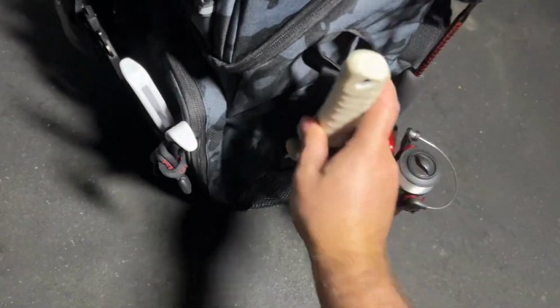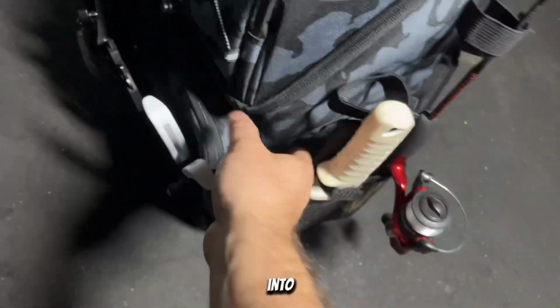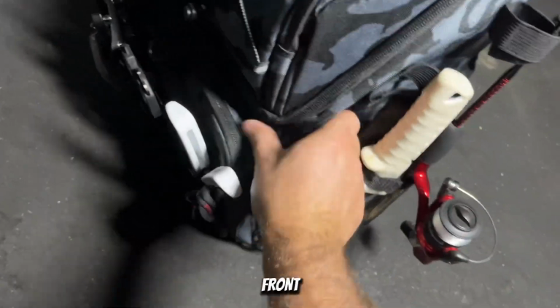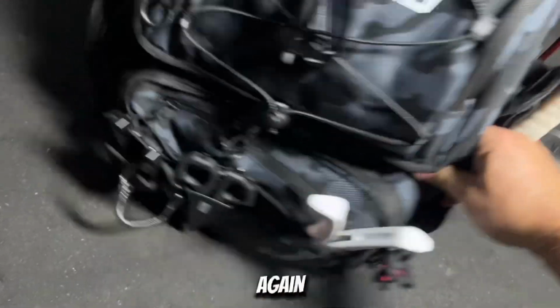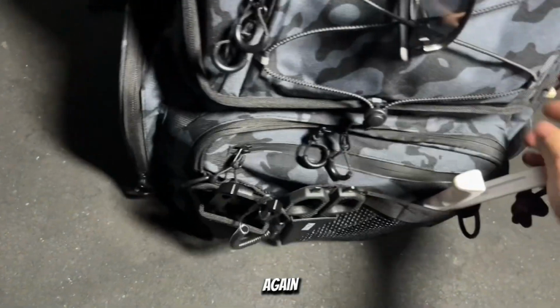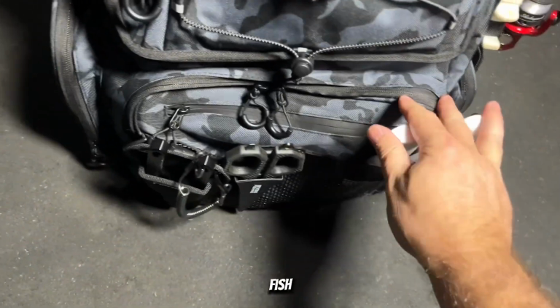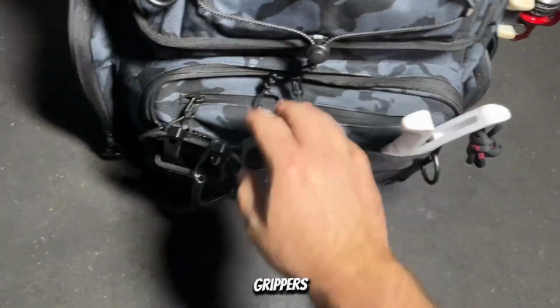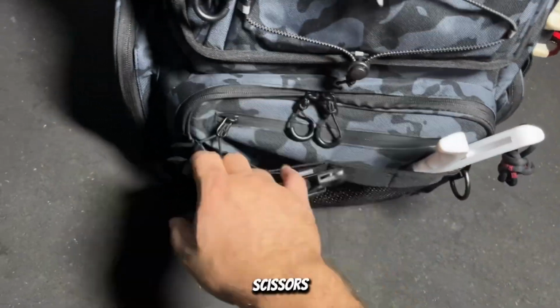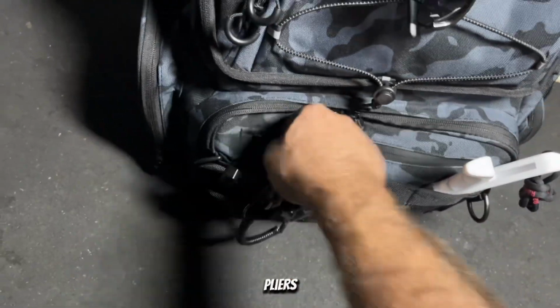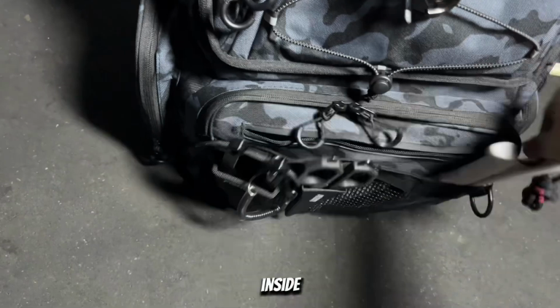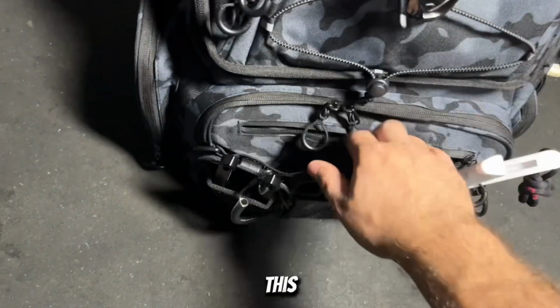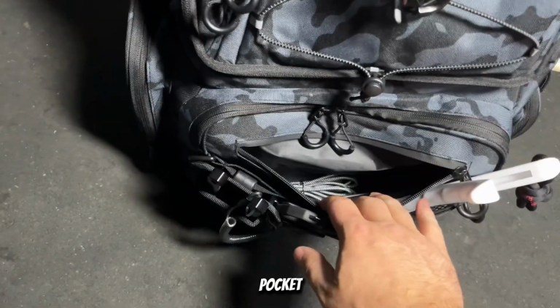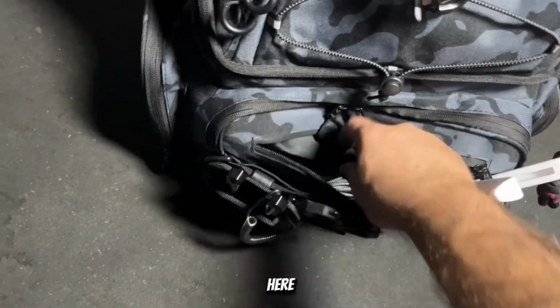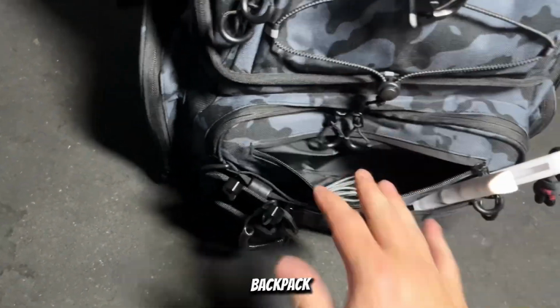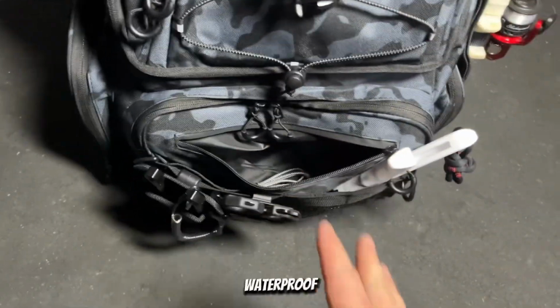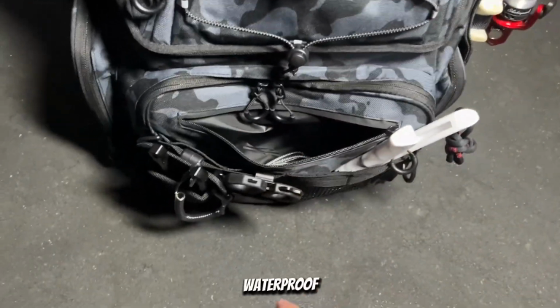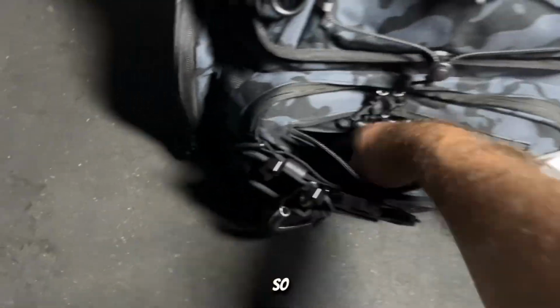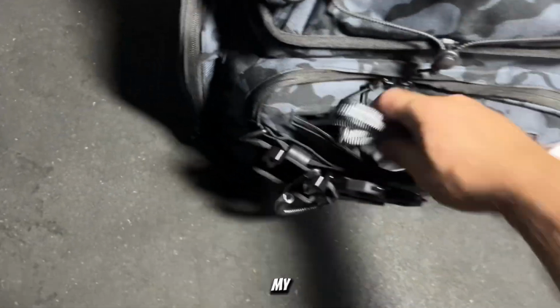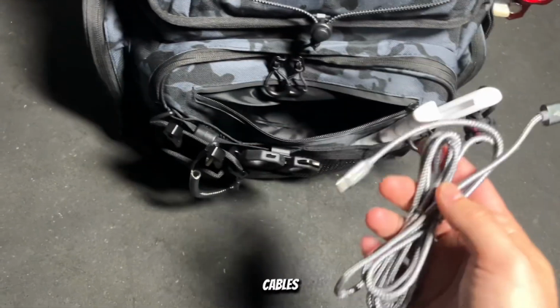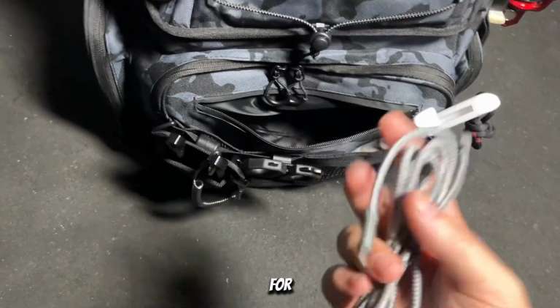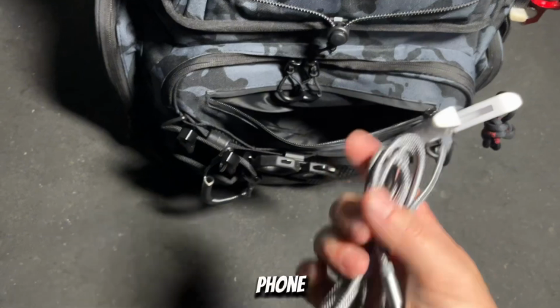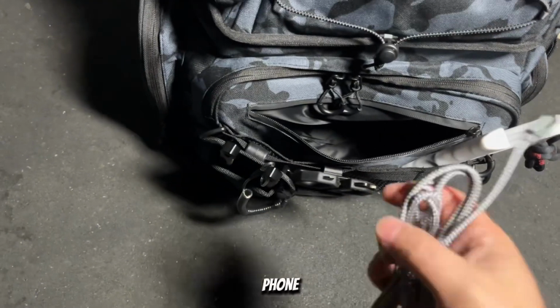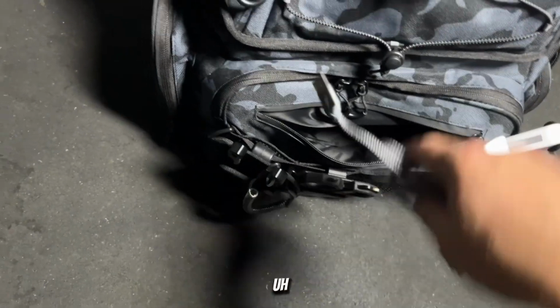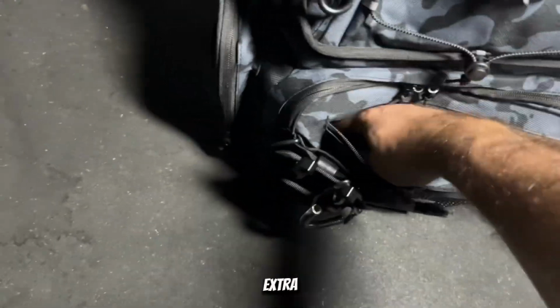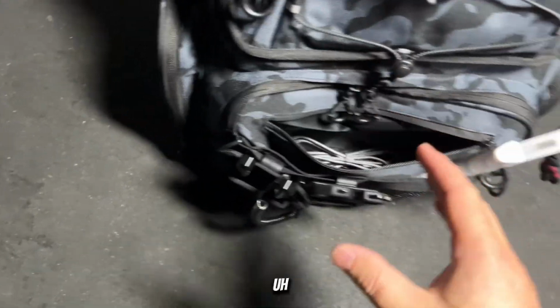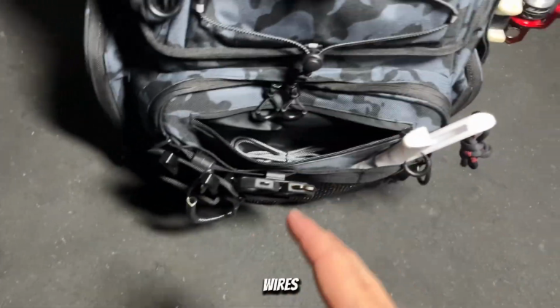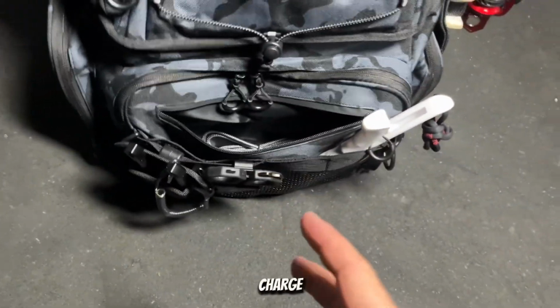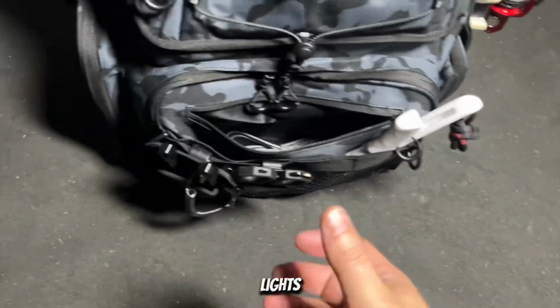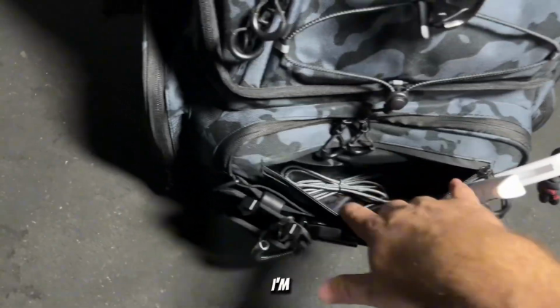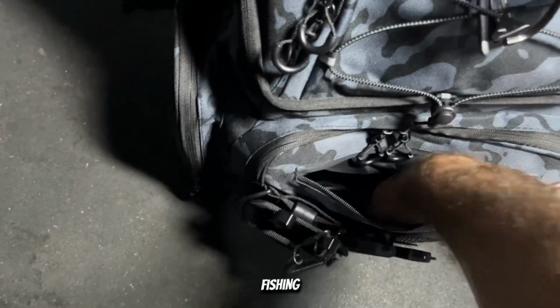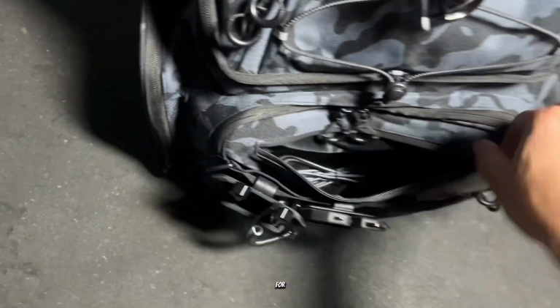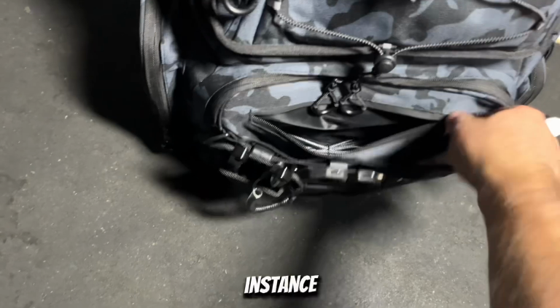Coming to the front again, I've got my fish grippers, scissors, and pliers. Inside this little pocket right here — this backpack is waterproof — so I have my extra cables for my cell phone and extra wires to charge my lights if I'm night fishing.